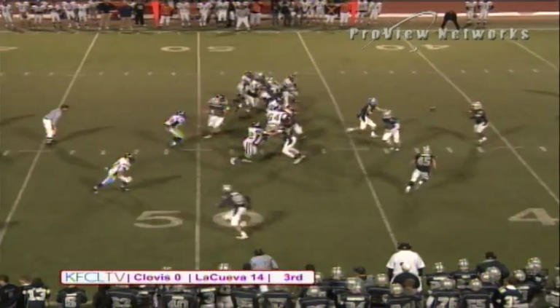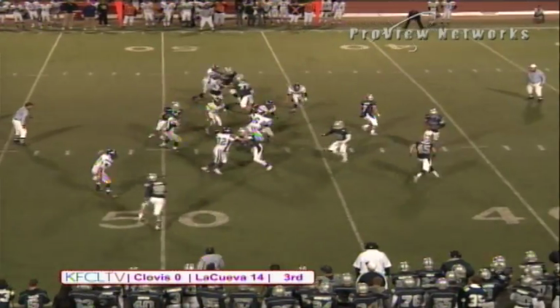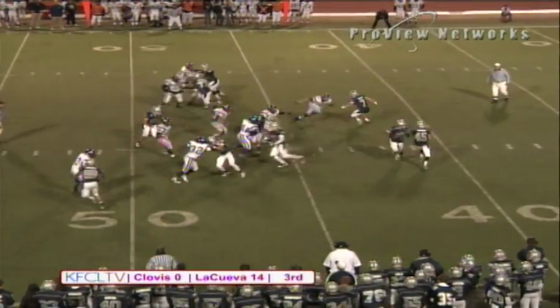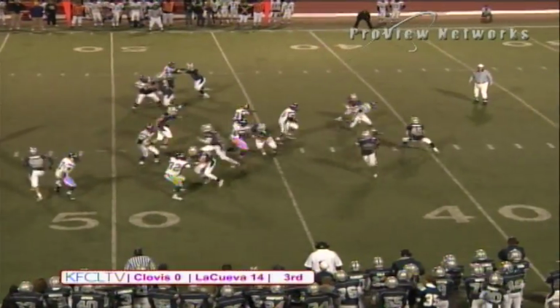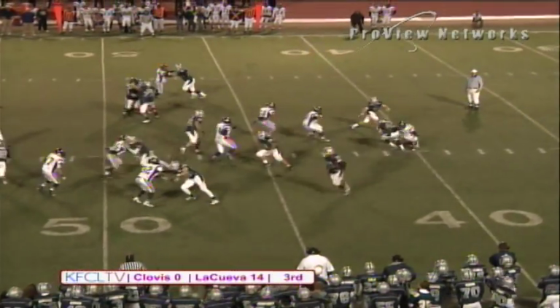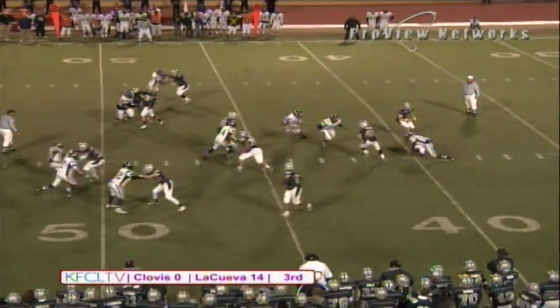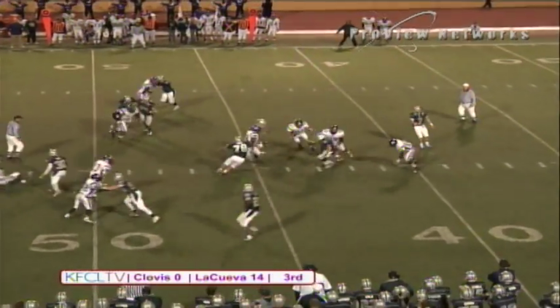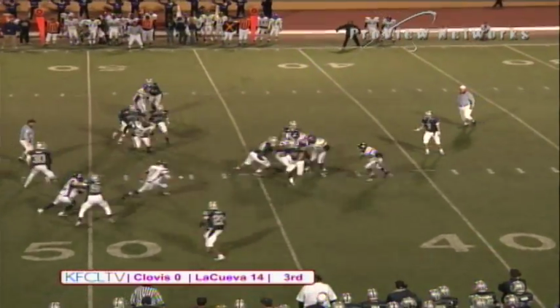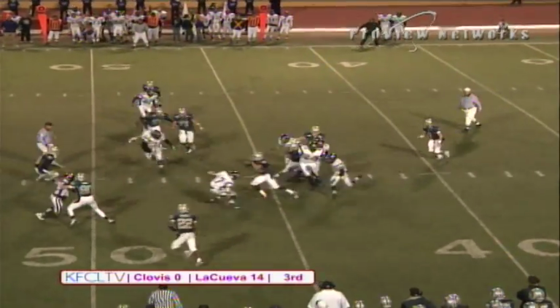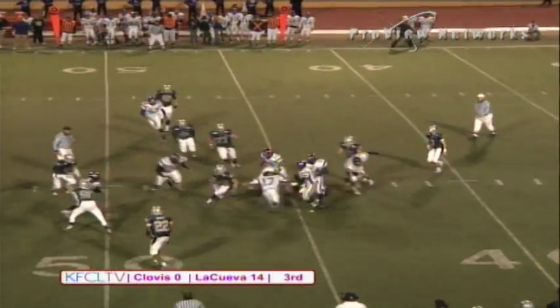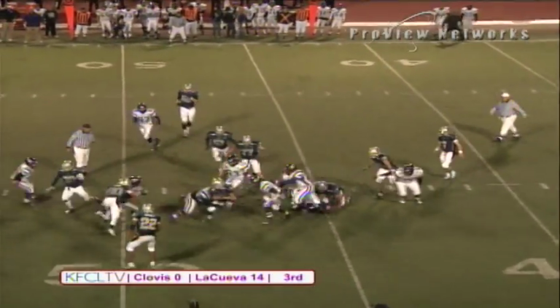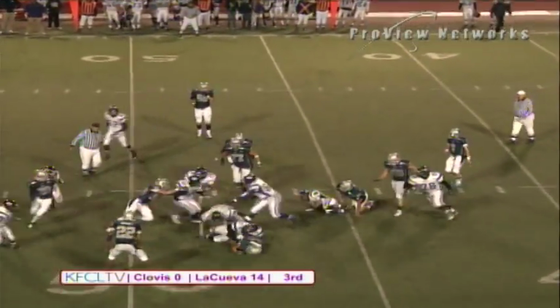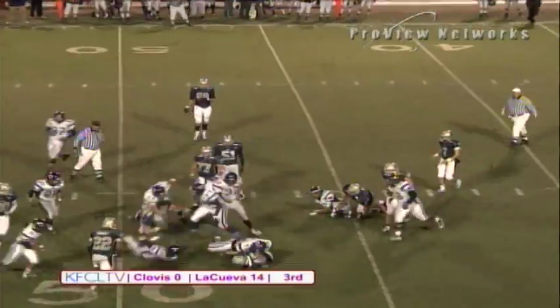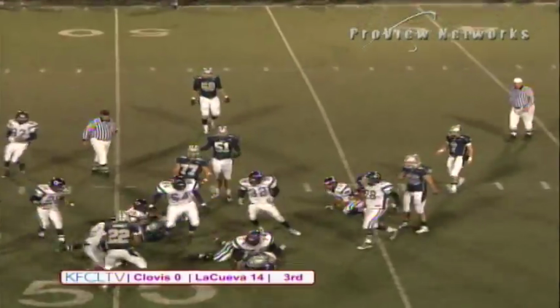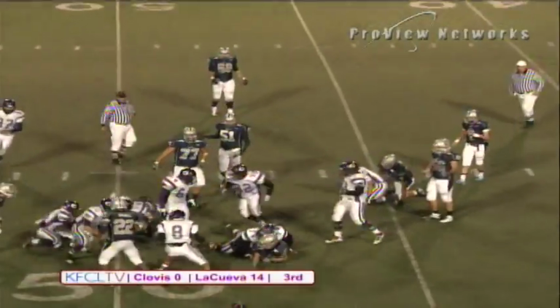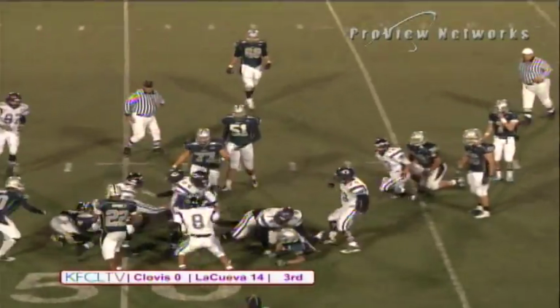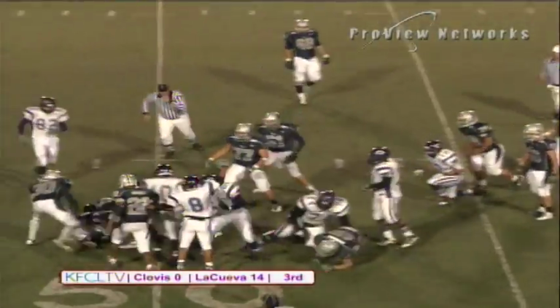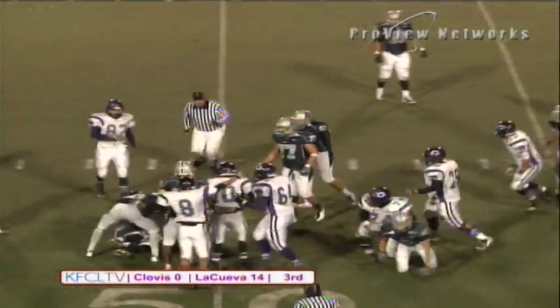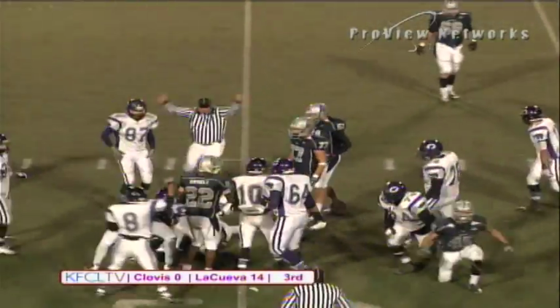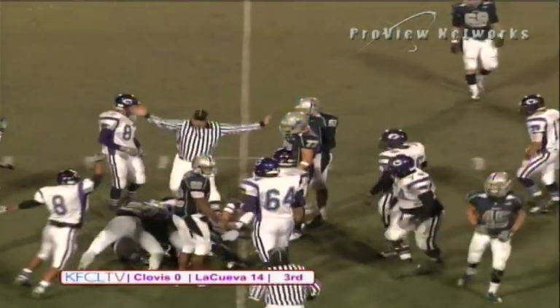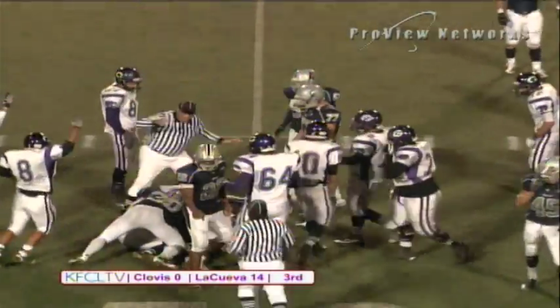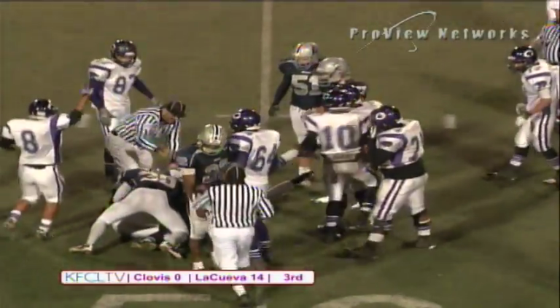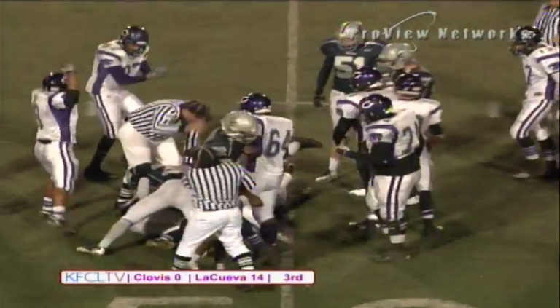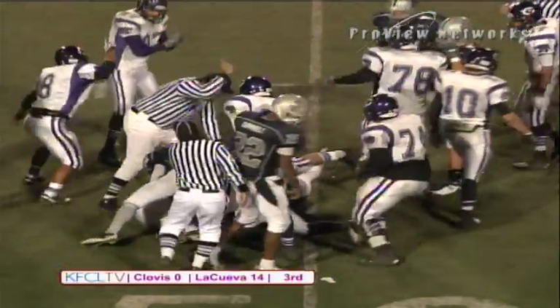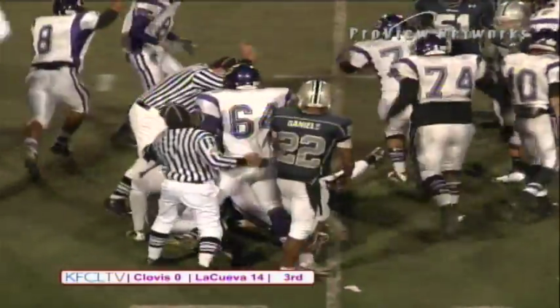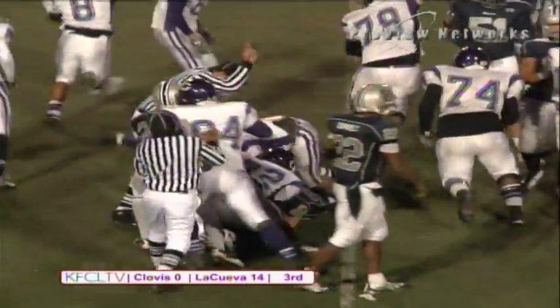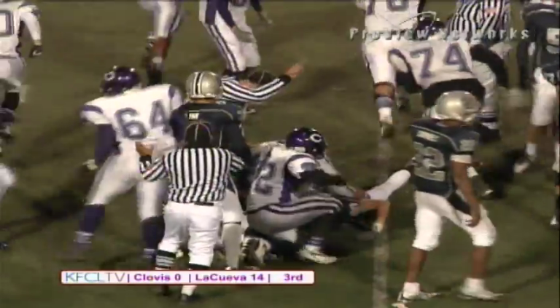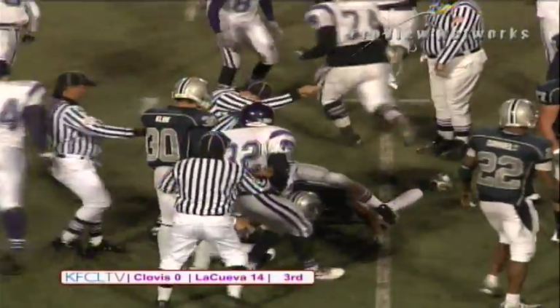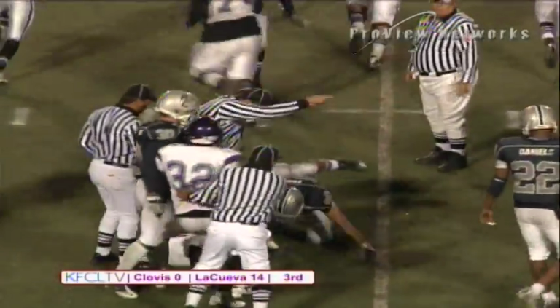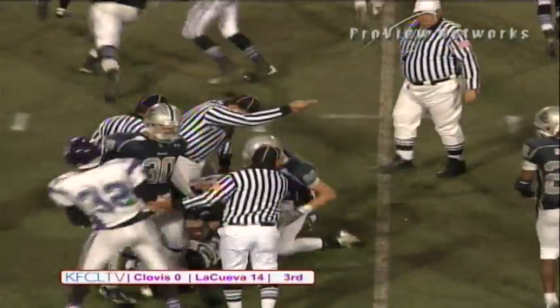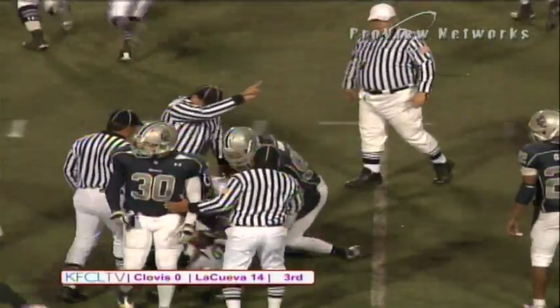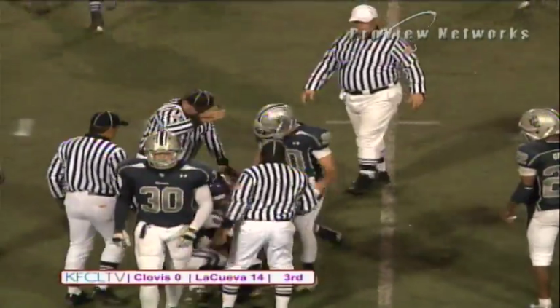Another pro set. They're going to run the reverse — Sedberry. Clovis has it sniffed out, but here comes Sedberry after escaping the first tackle. On the hit the ball has come free and Clovis has recovered it once again.